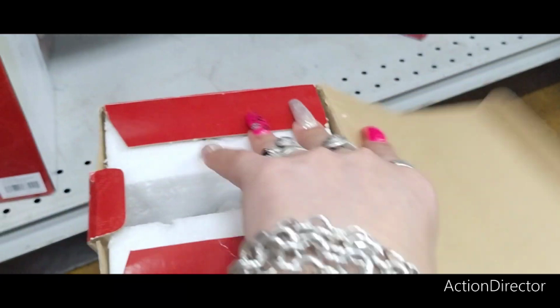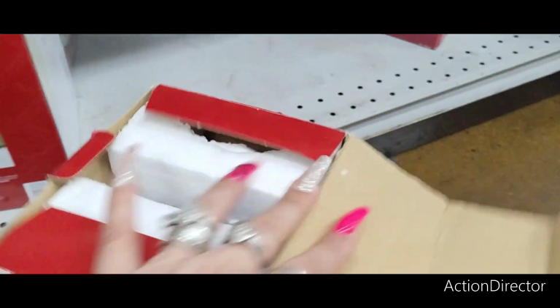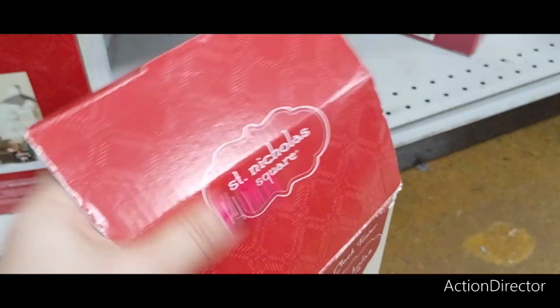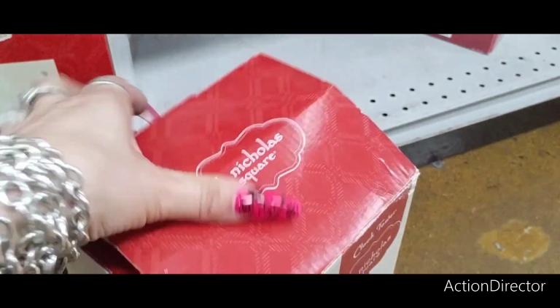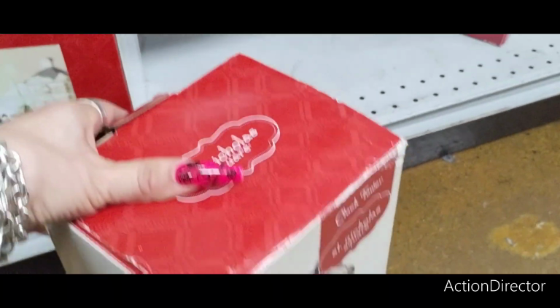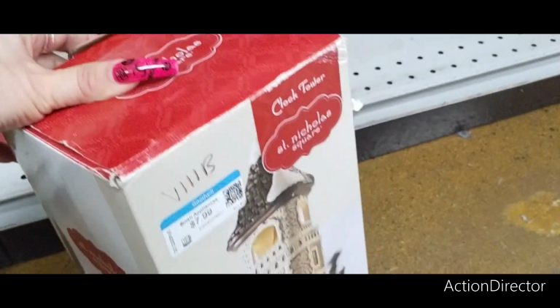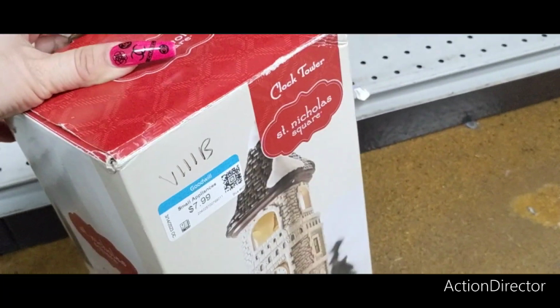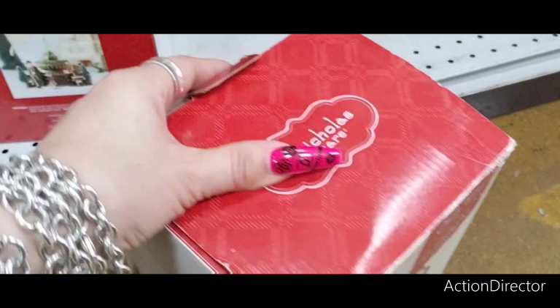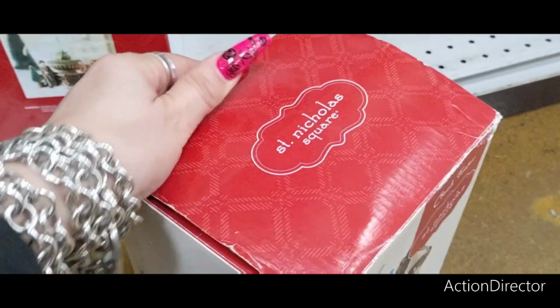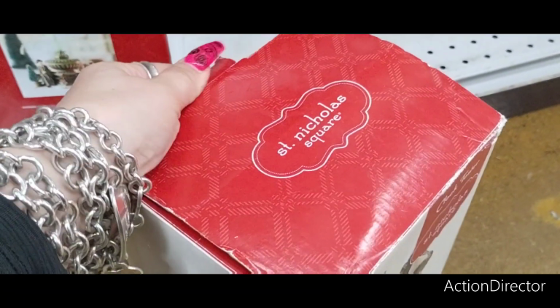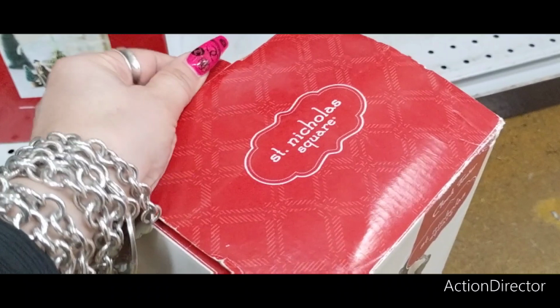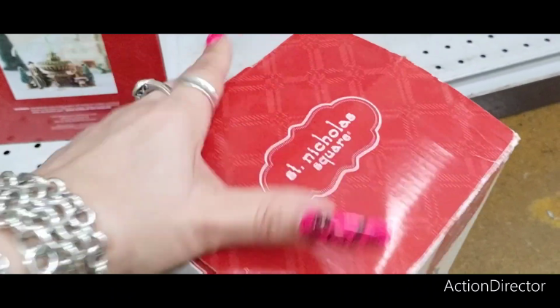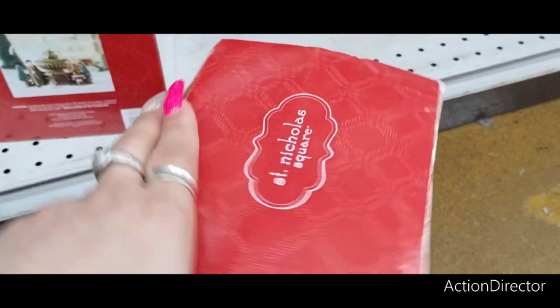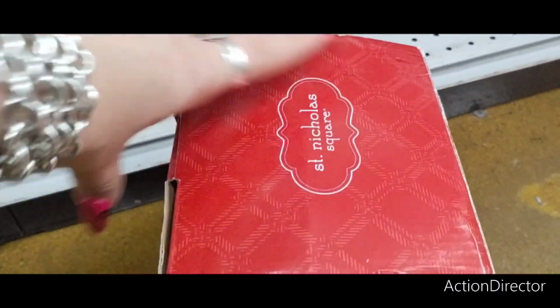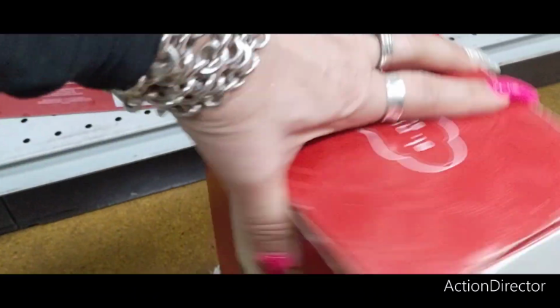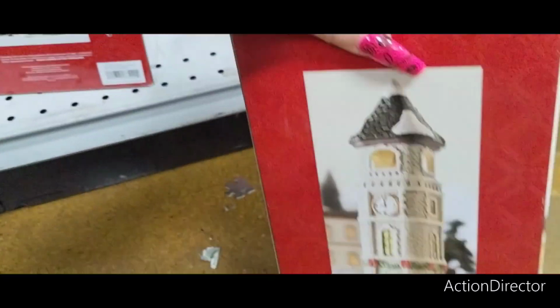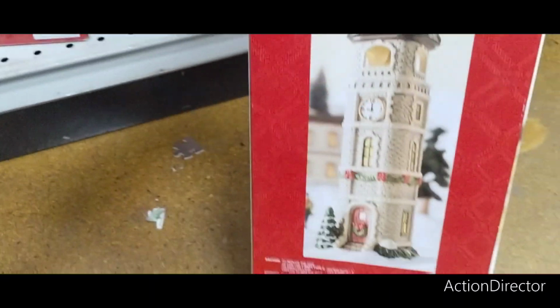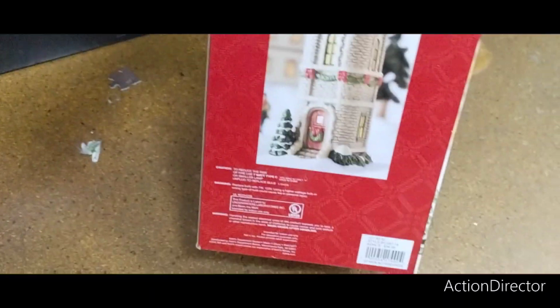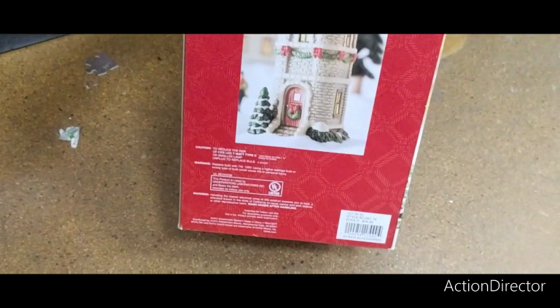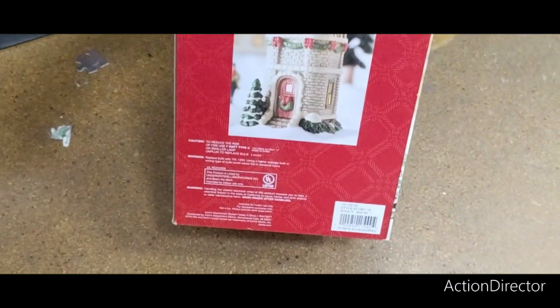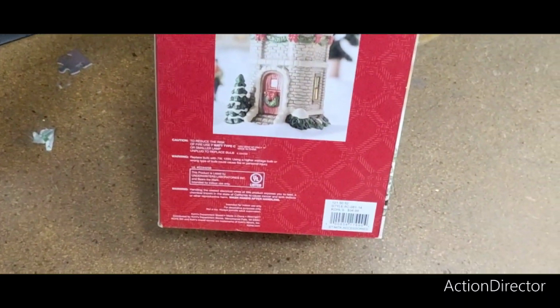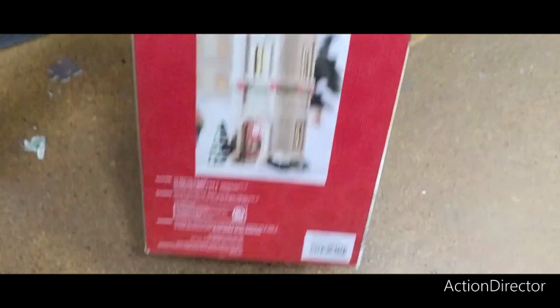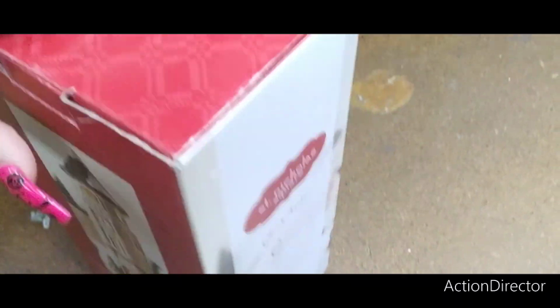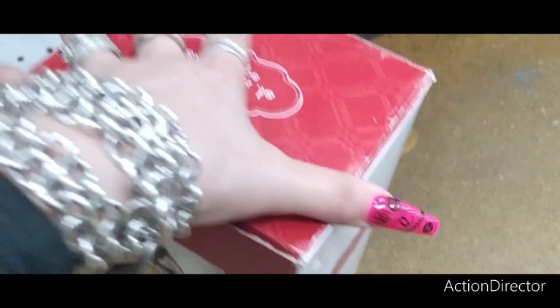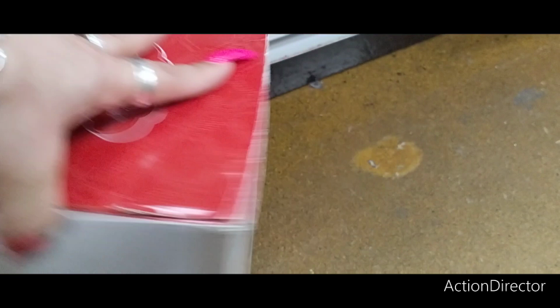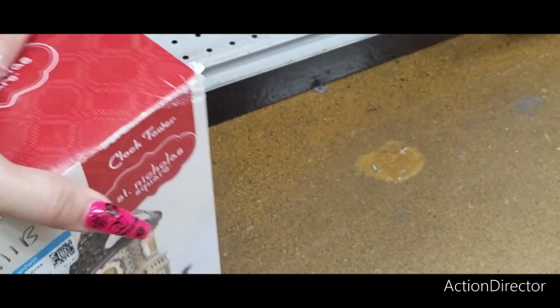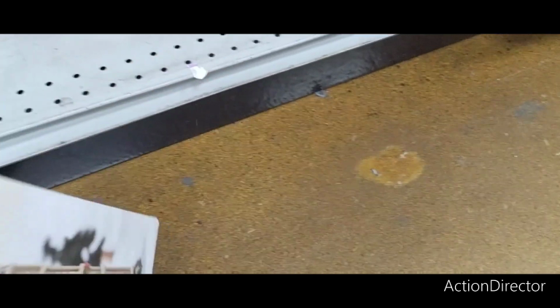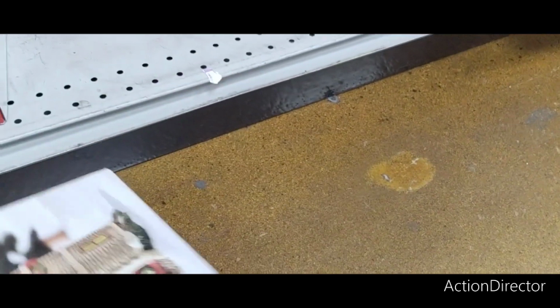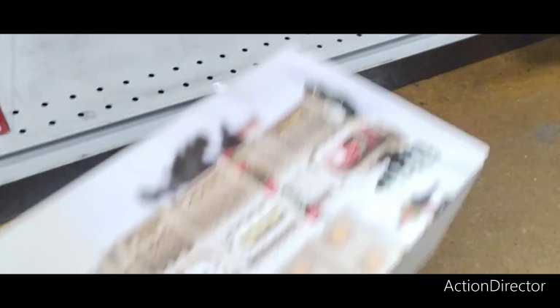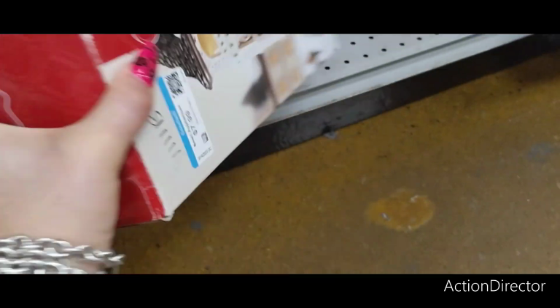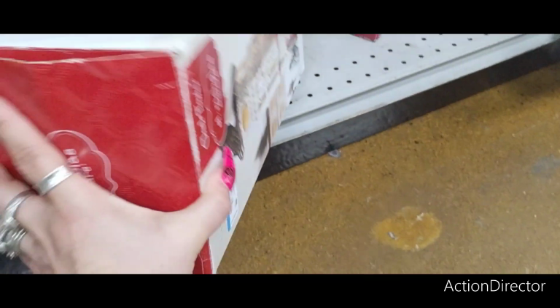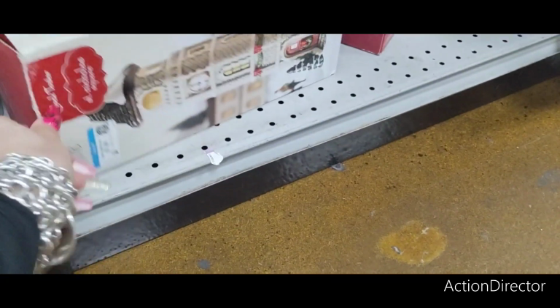This looks brand new, by the way. $7.99. So if you like it and you don't want to pay $34.99, you can get it at Goodwill, which is a pretty good deal.